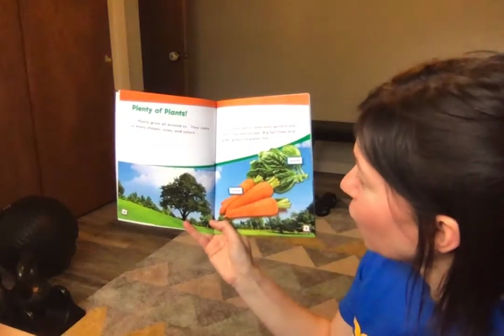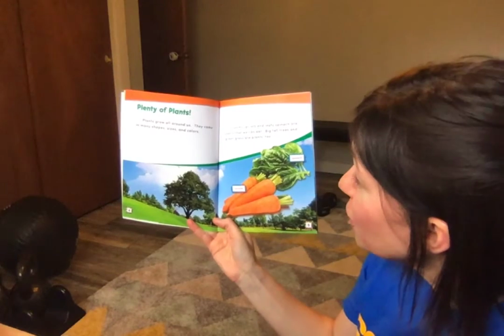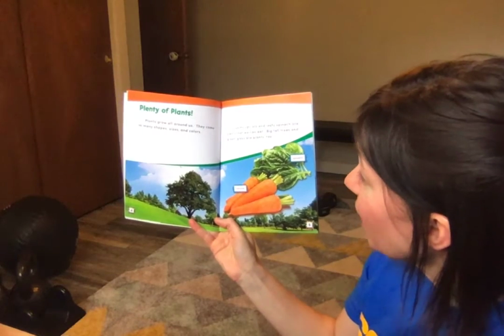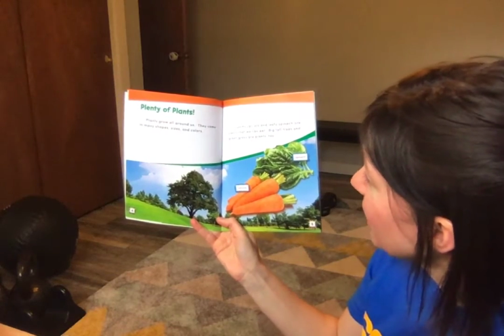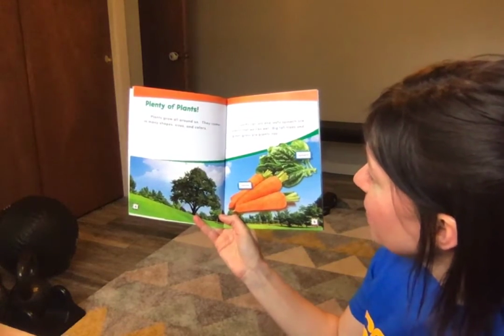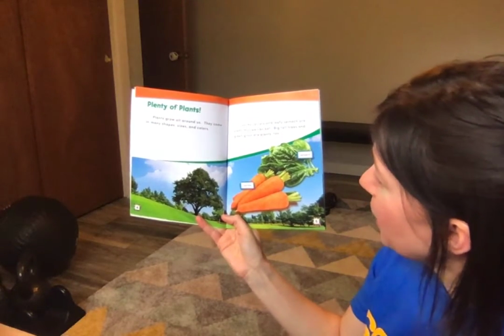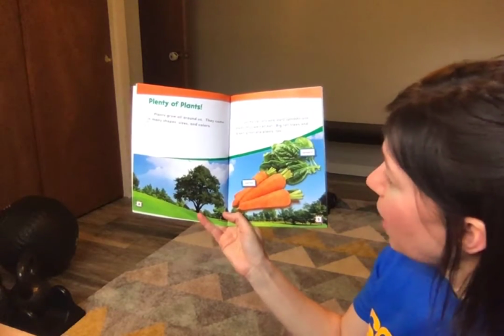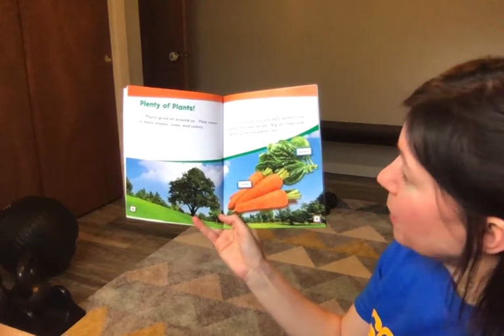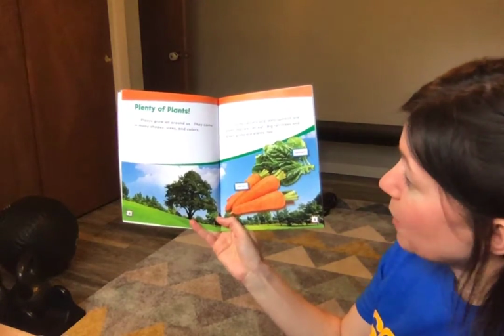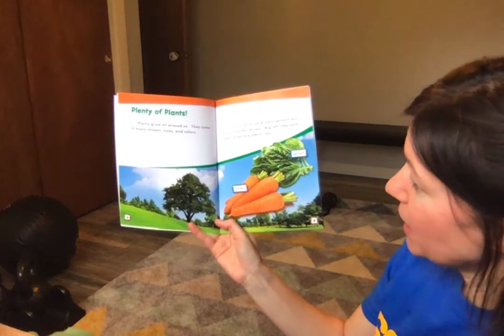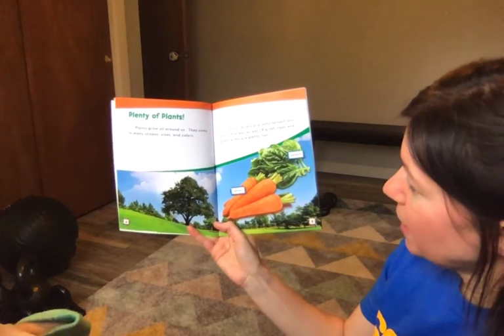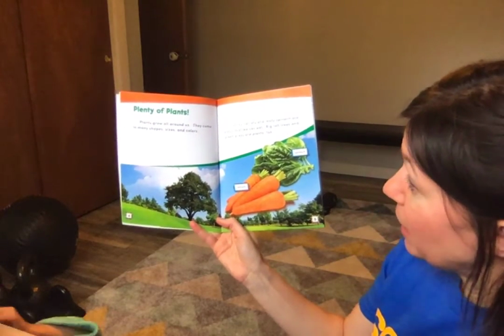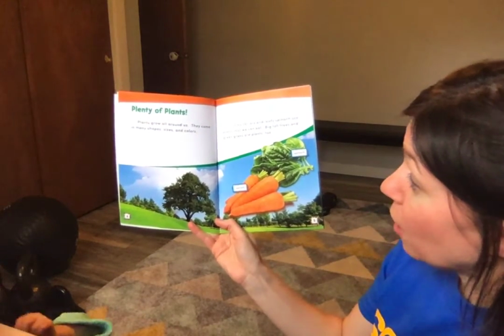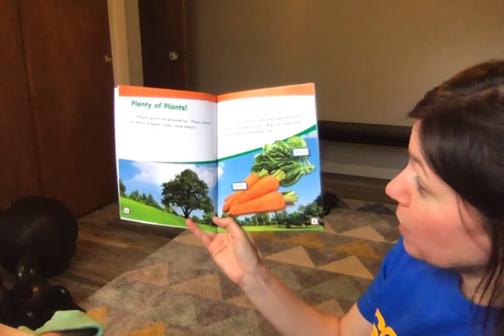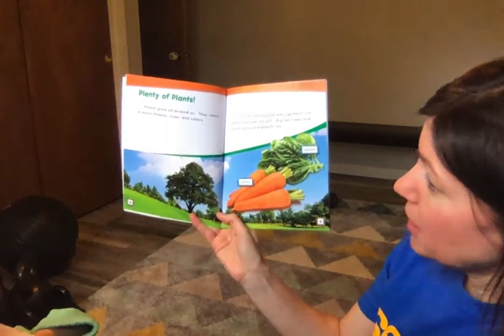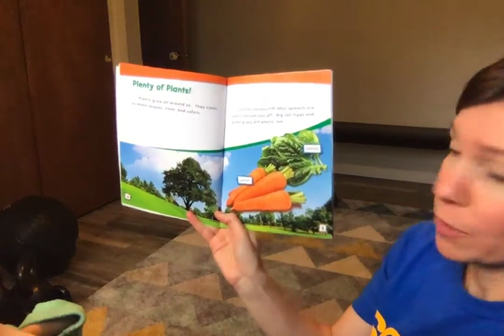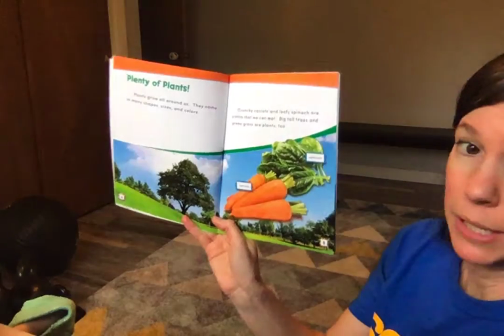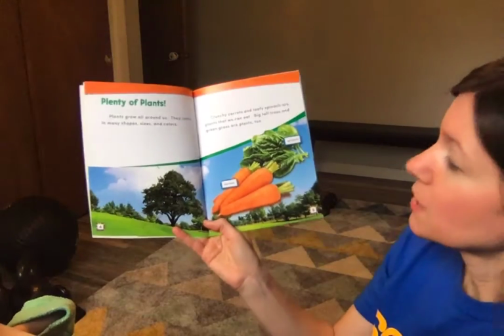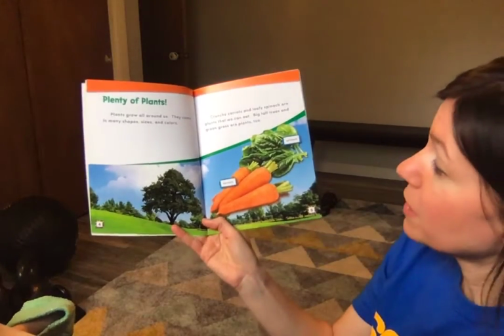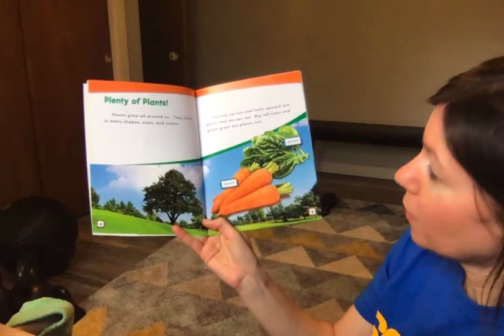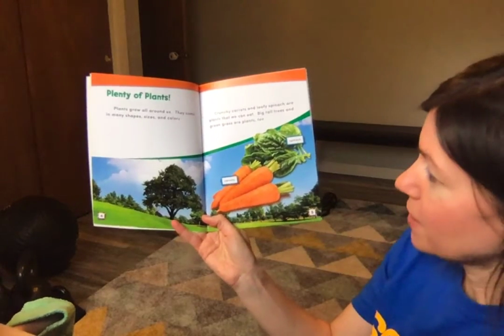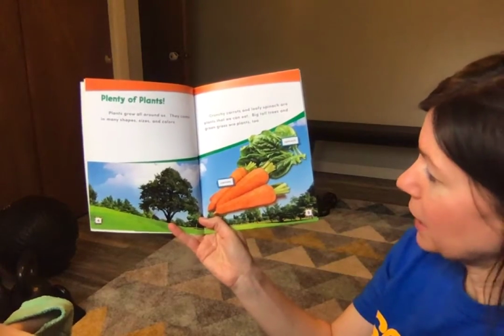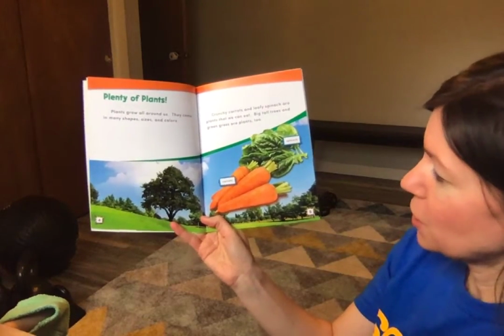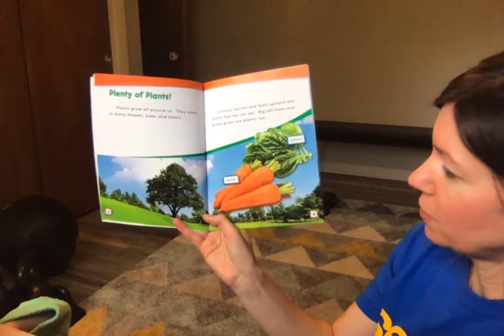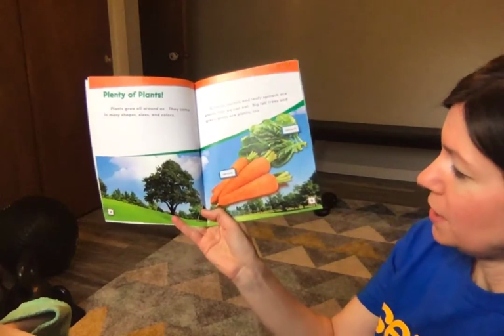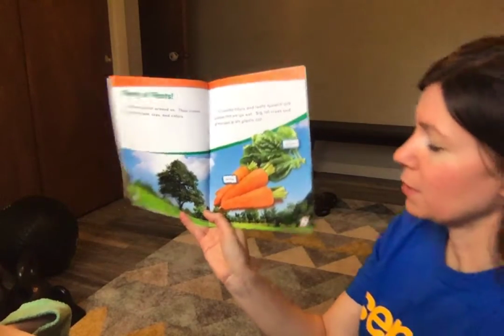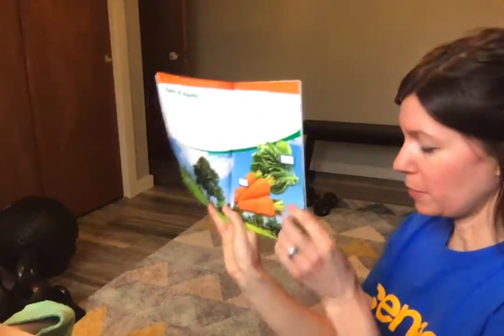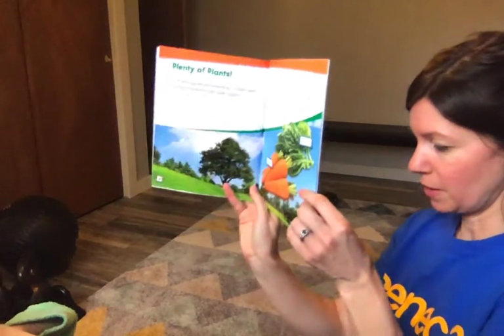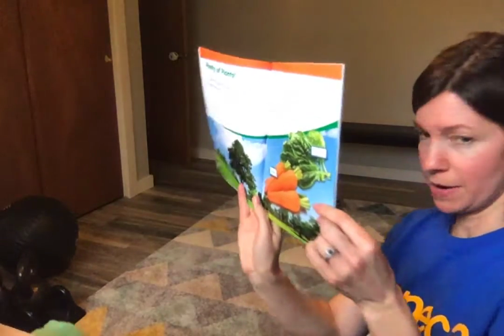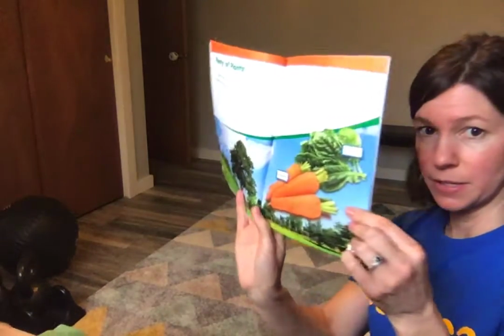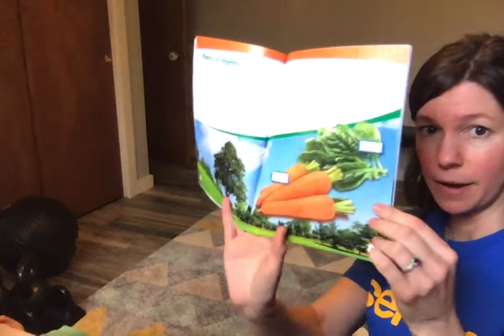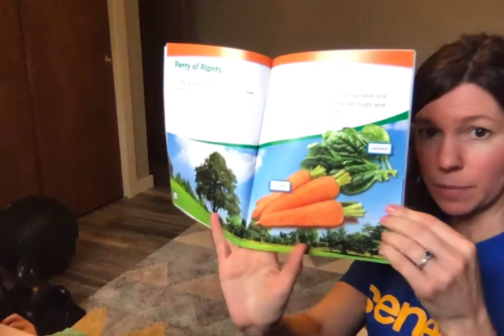Crunchy carrots and leafy spinach are plants that we can eat. Big tall trees, green plants, and green grass are plants too. See those labels for the carrots and the spinach?